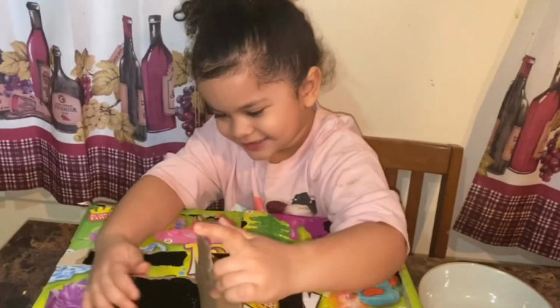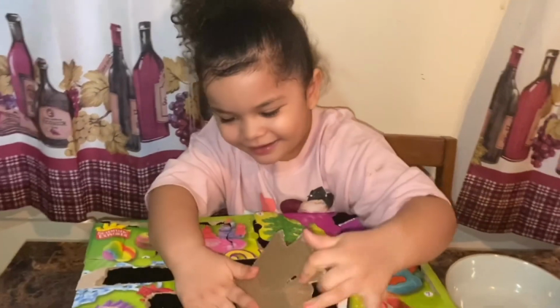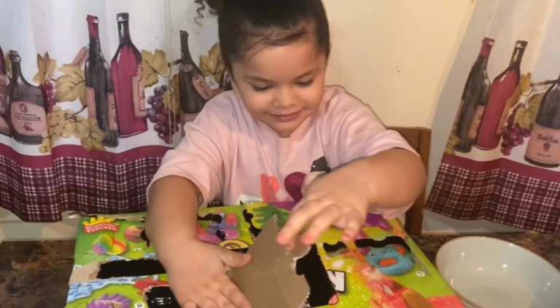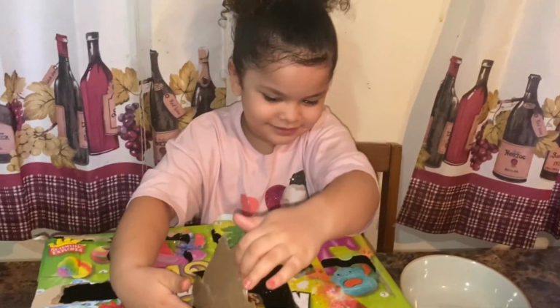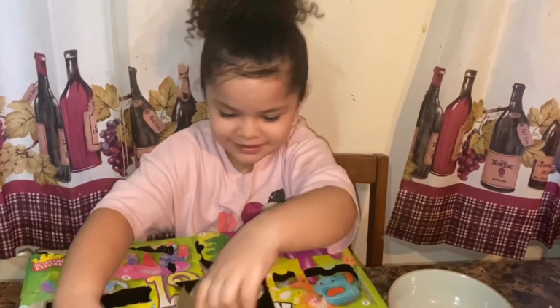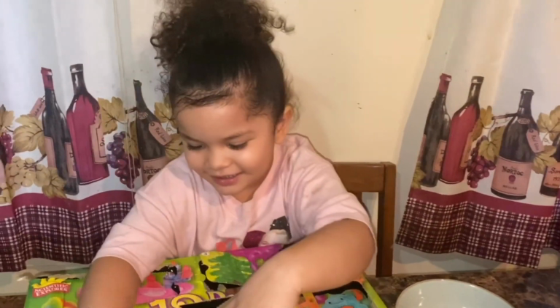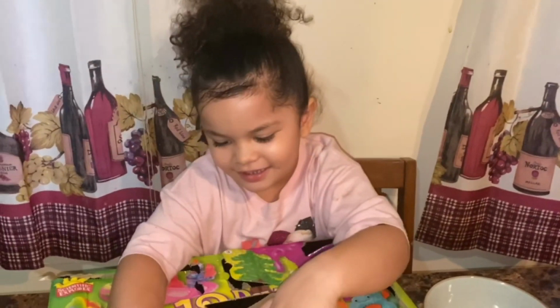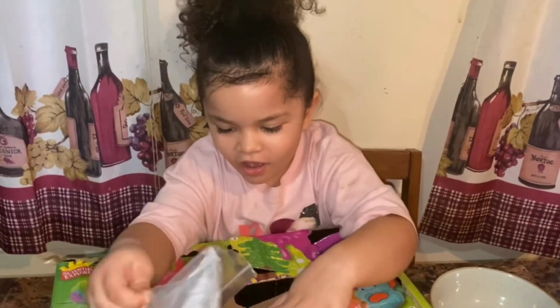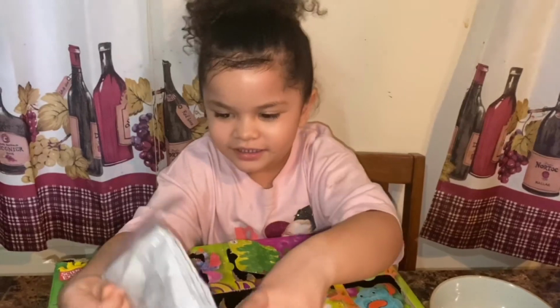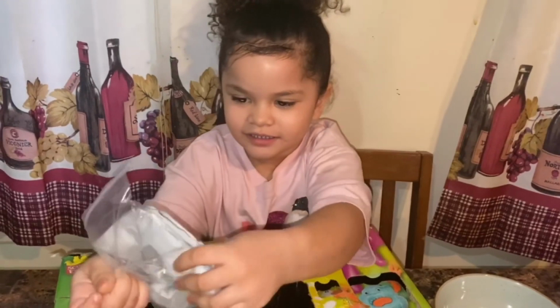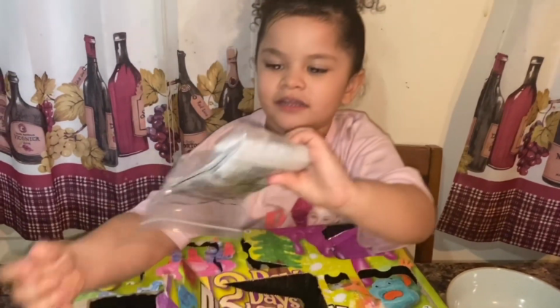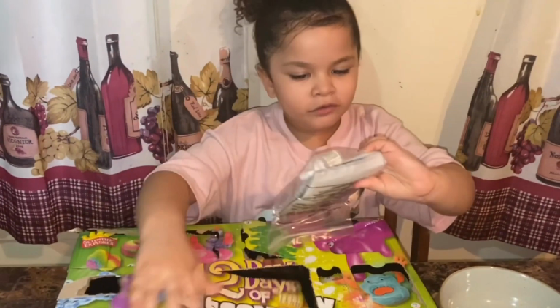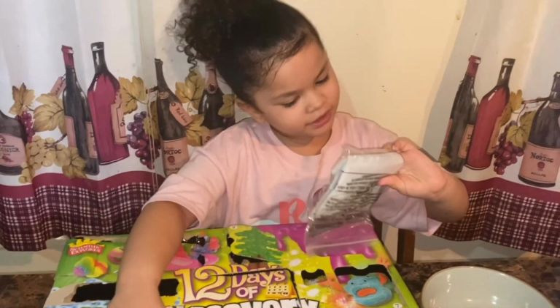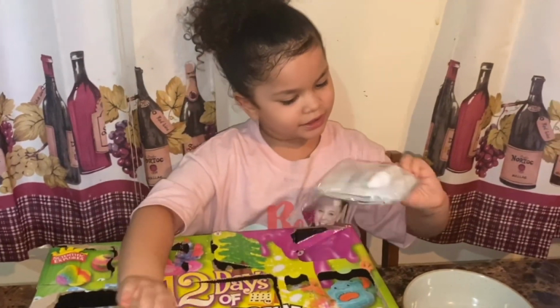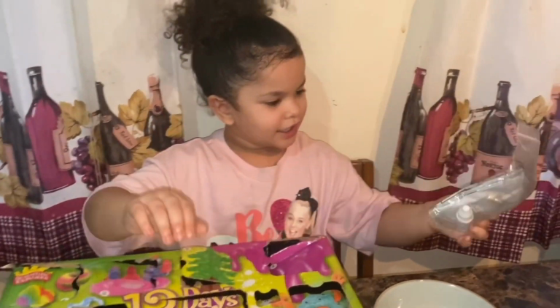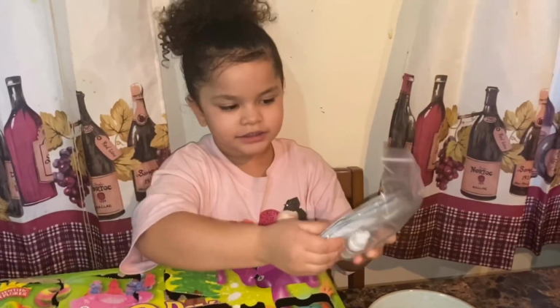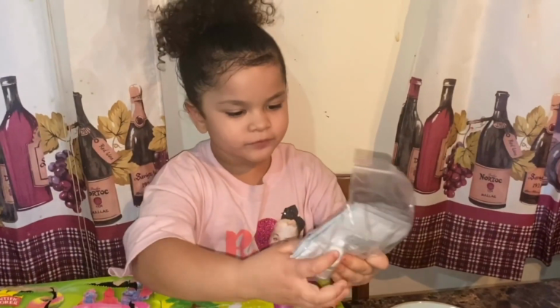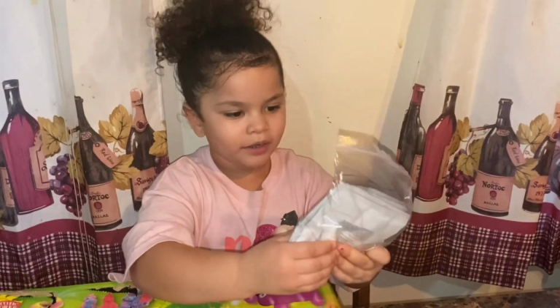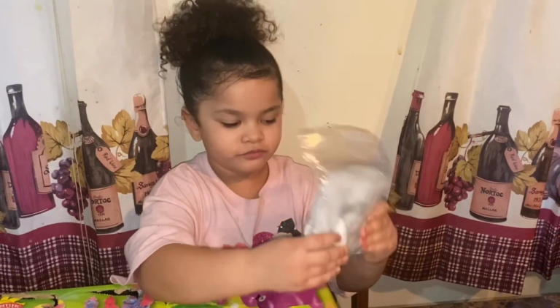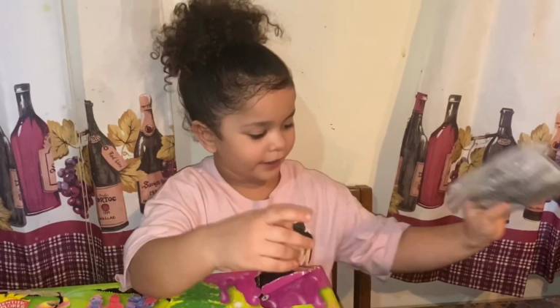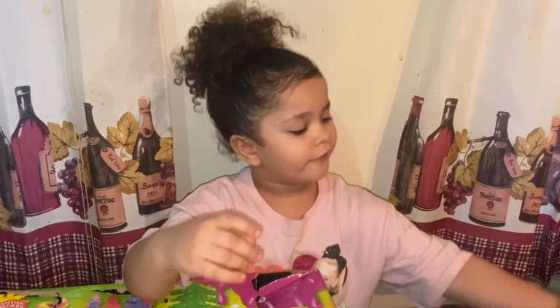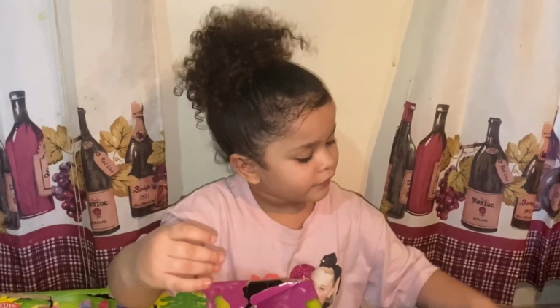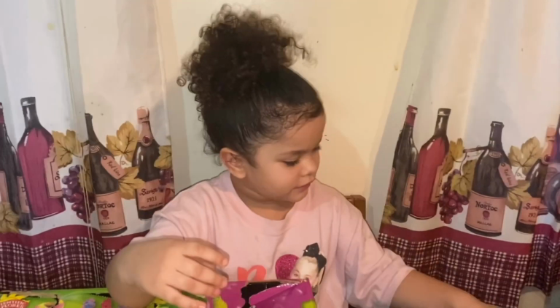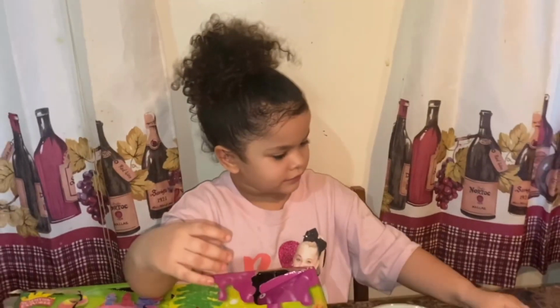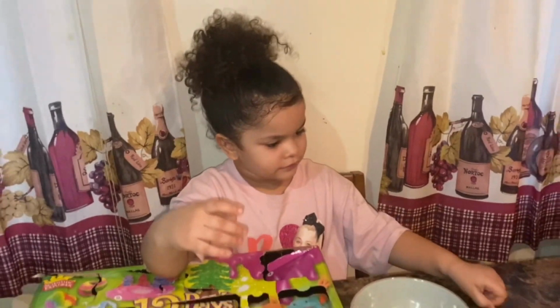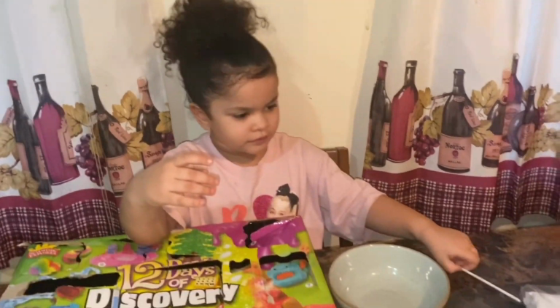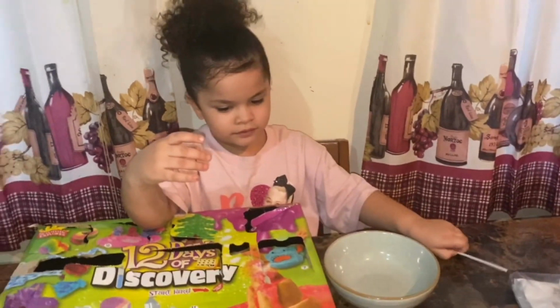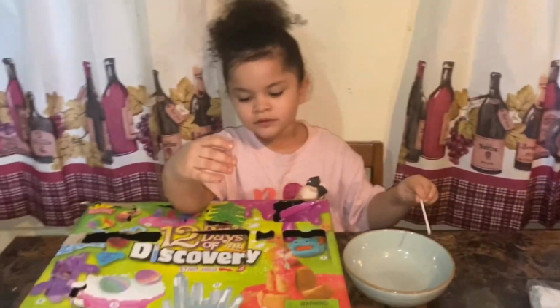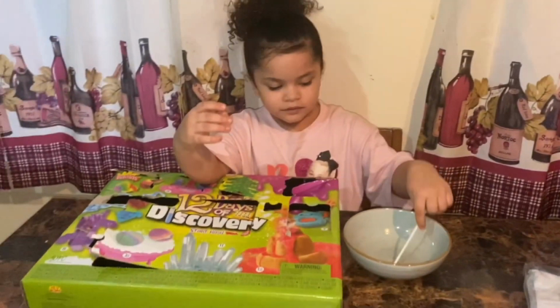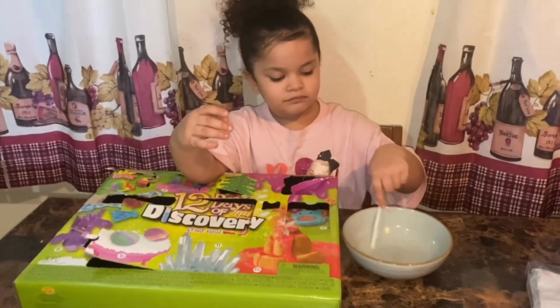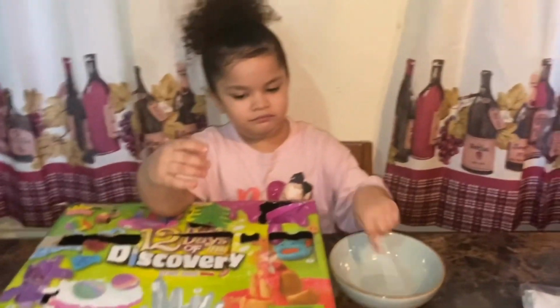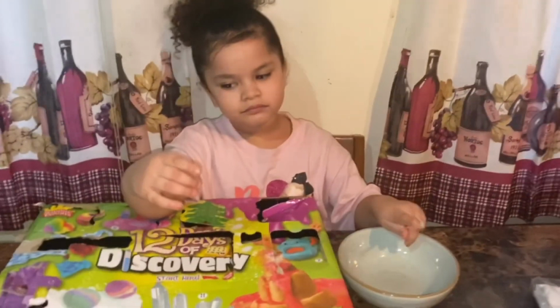Welcome back guys, today is day 10 of our 12 days of discovery series and Summer is so excited about this one. Today is bath bomb — she's been looking forward to this for the past 10 days.